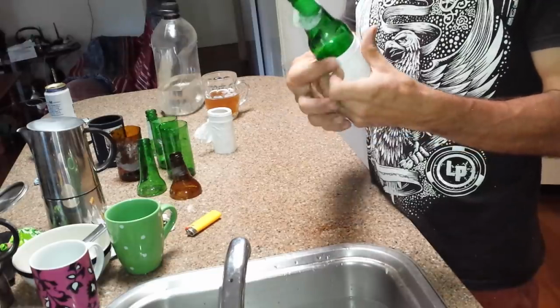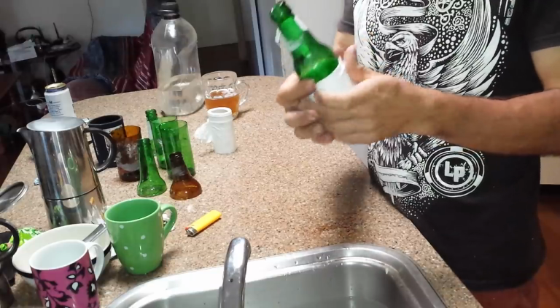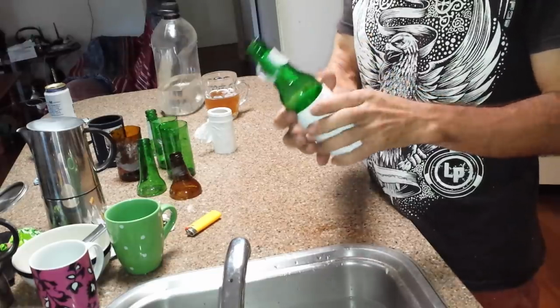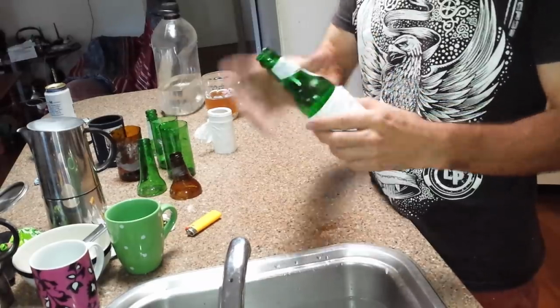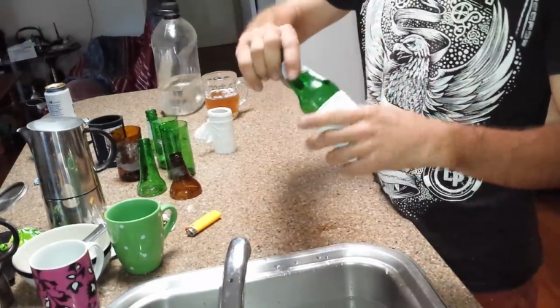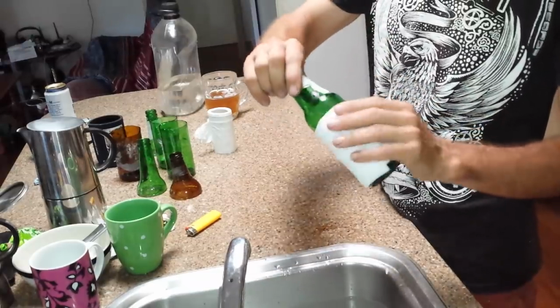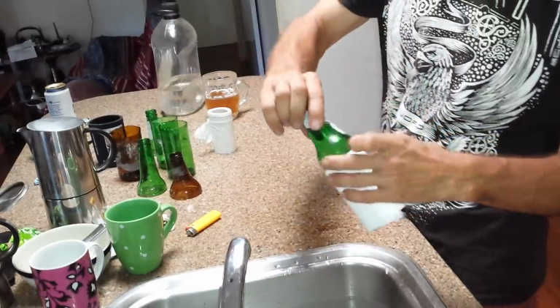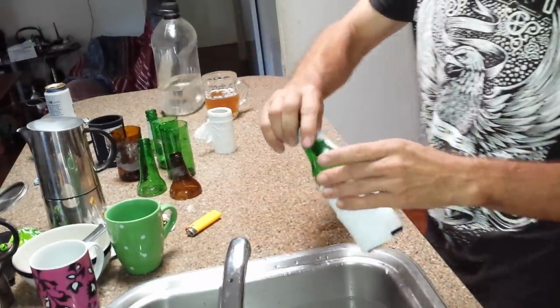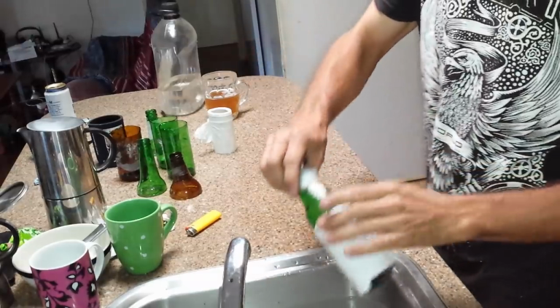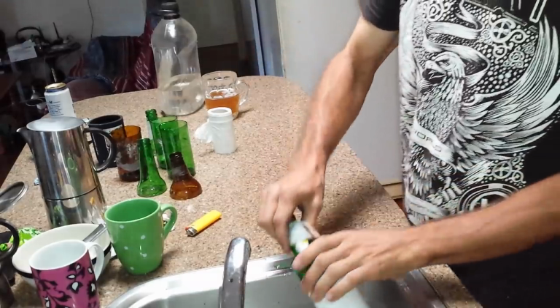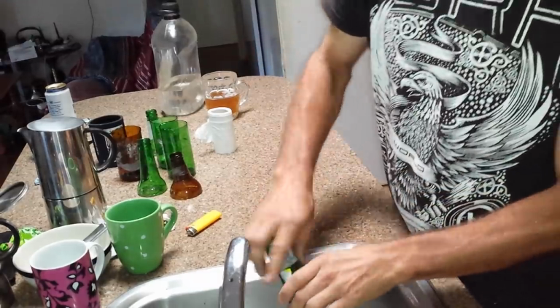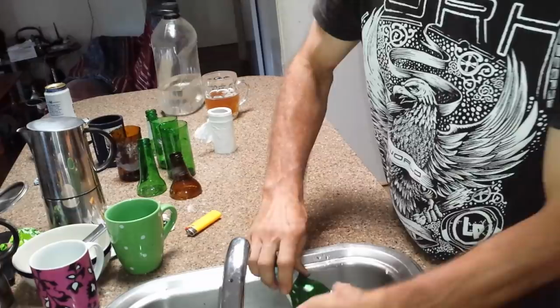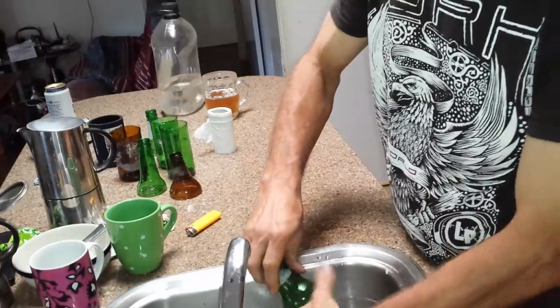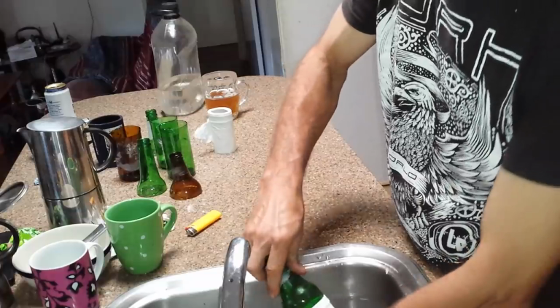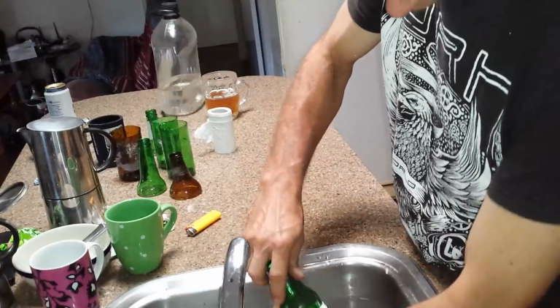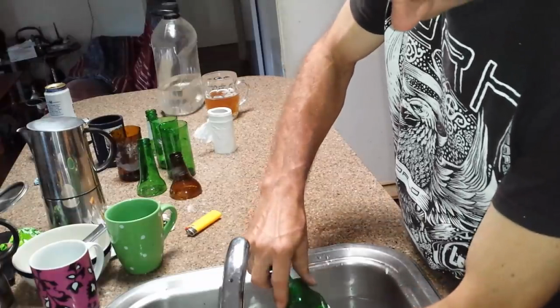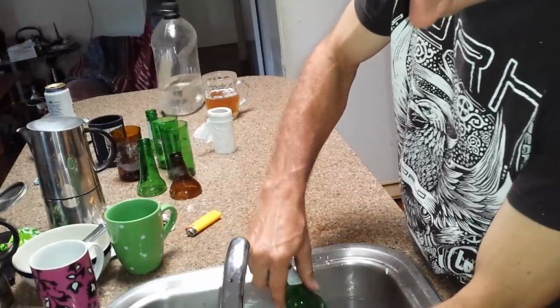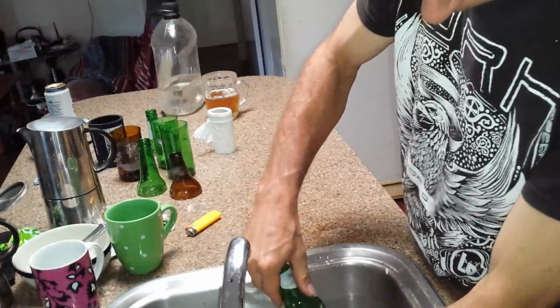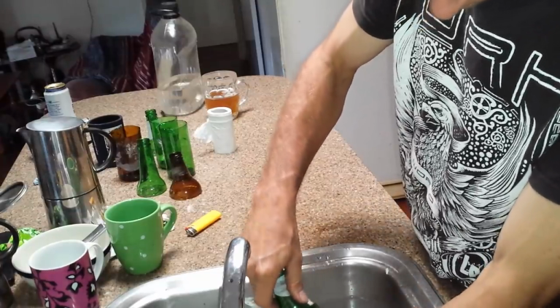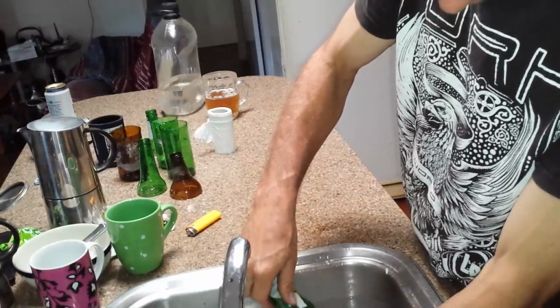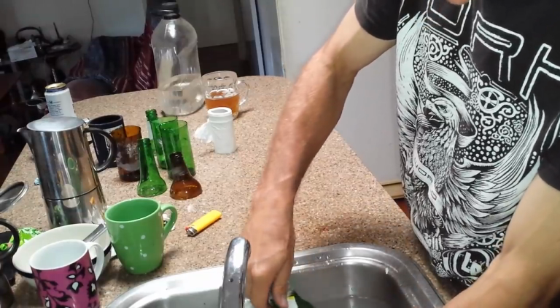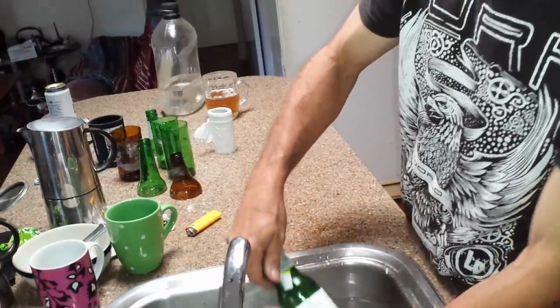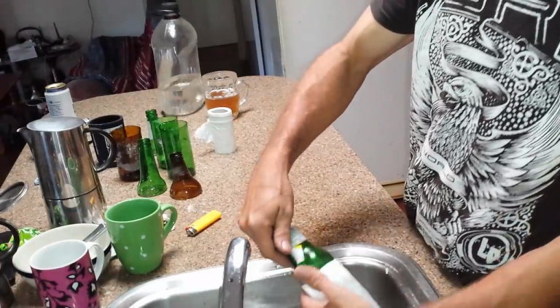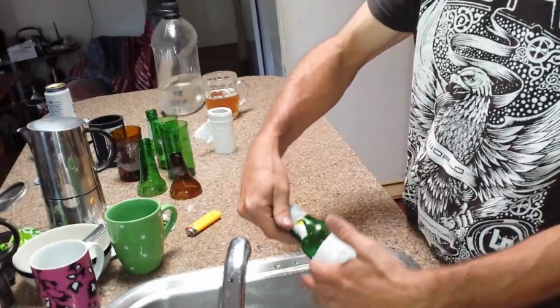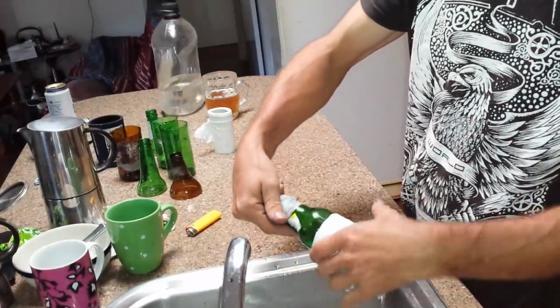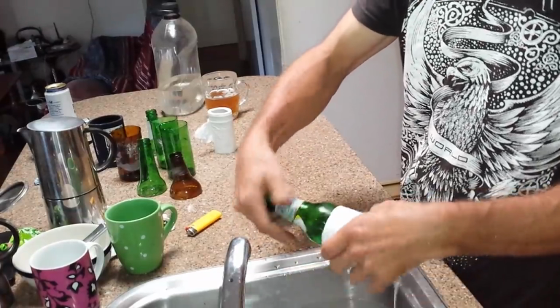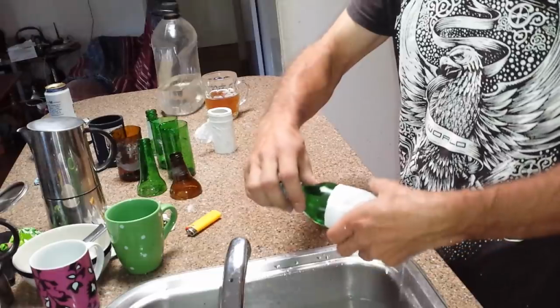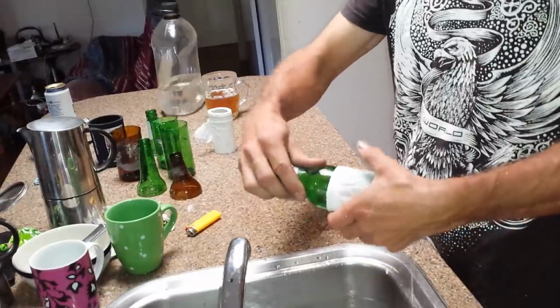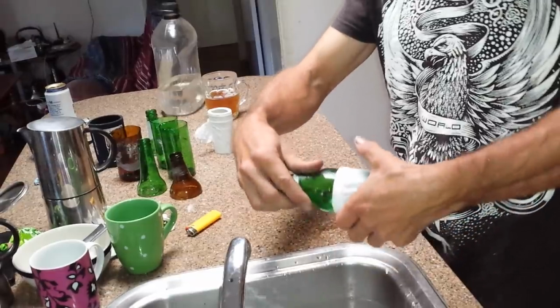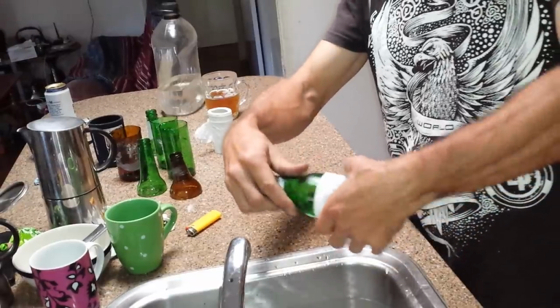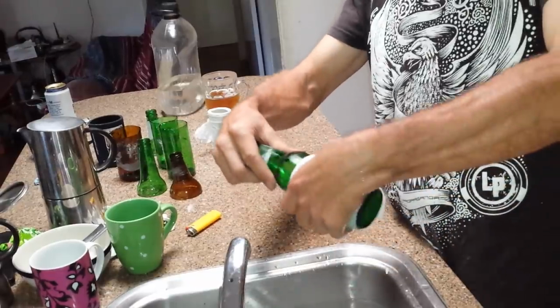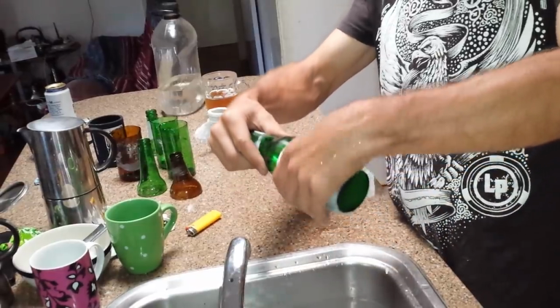And then use a bit of water, not all the way to the top. Just a half or three quarters of the way up, so that it absorbs up a bit.